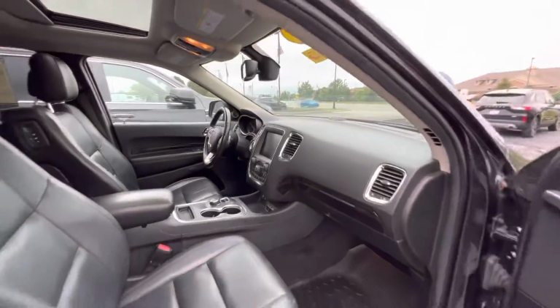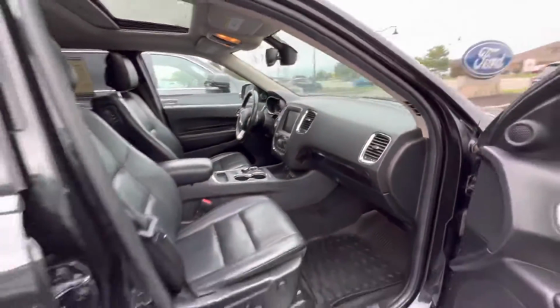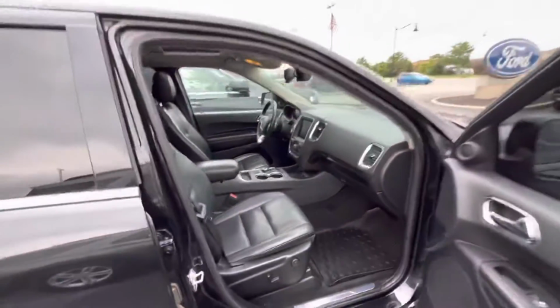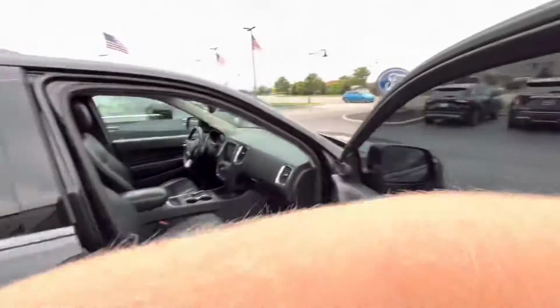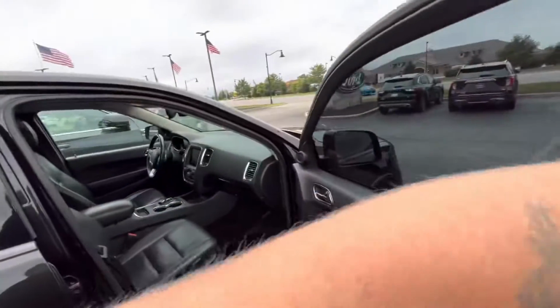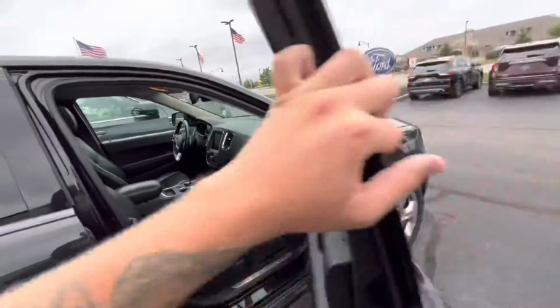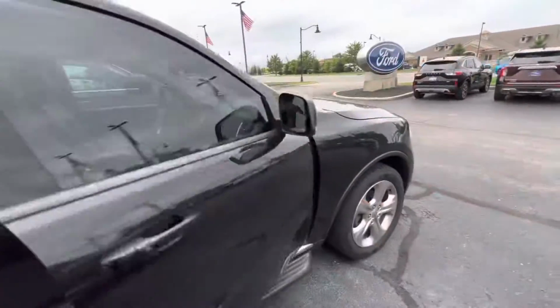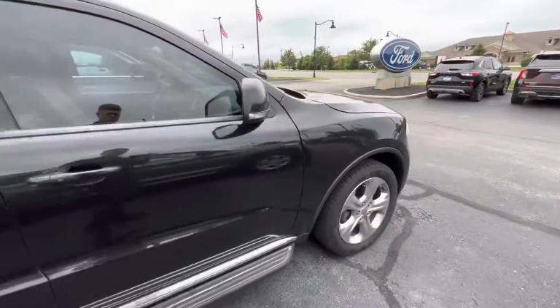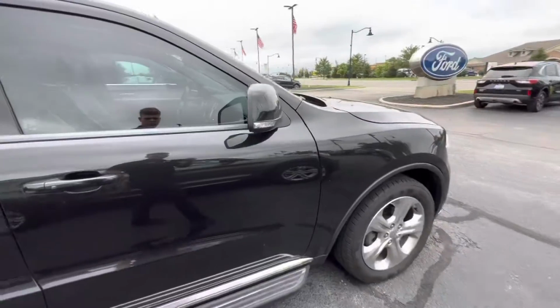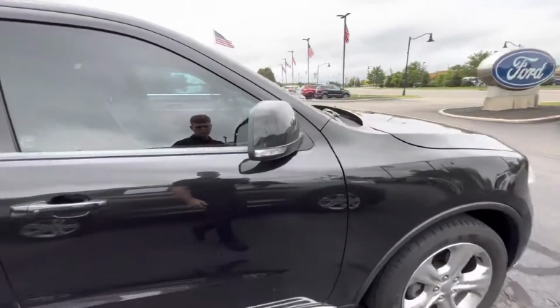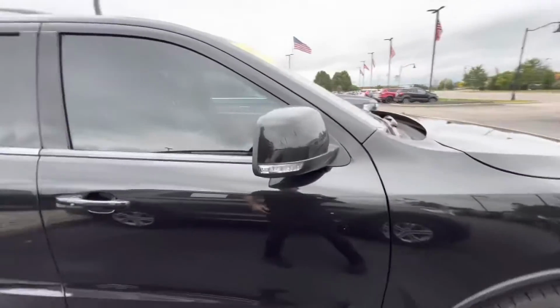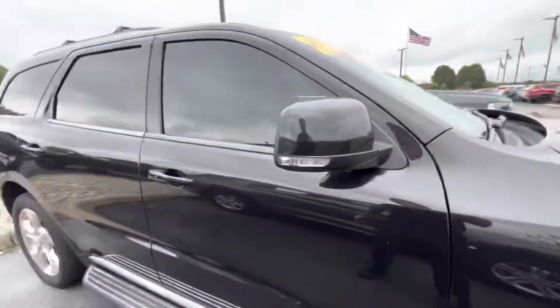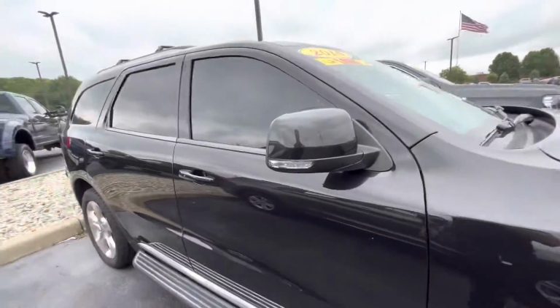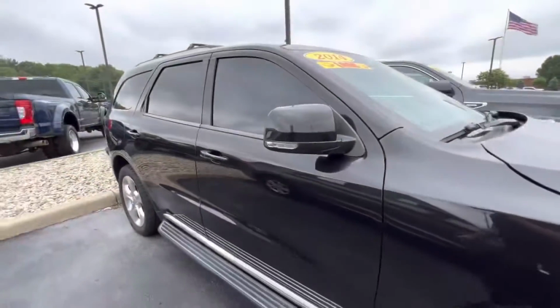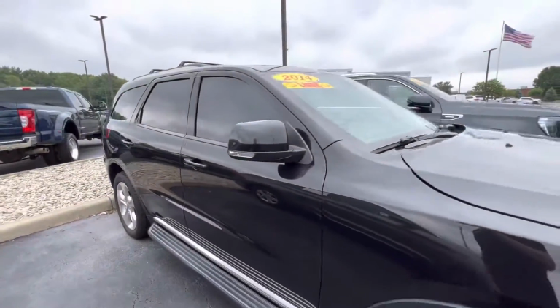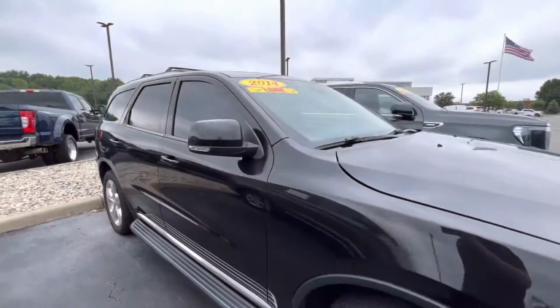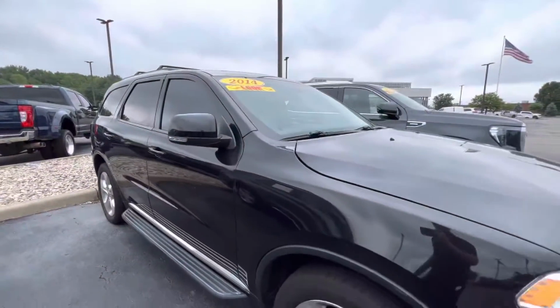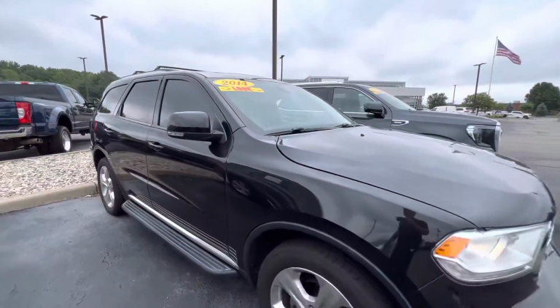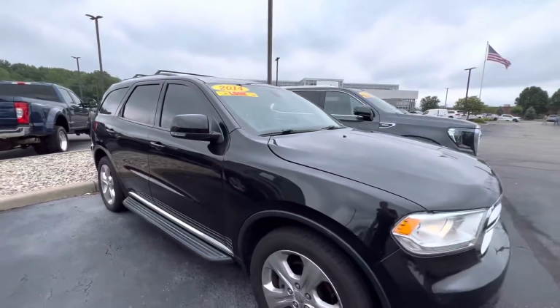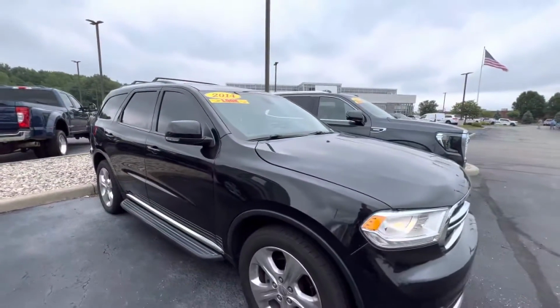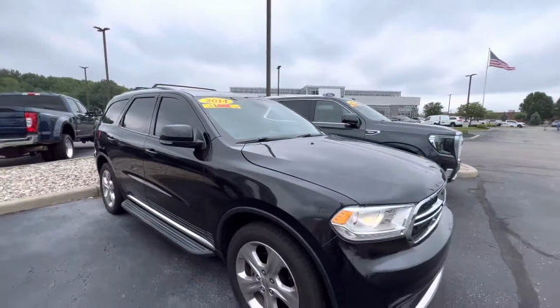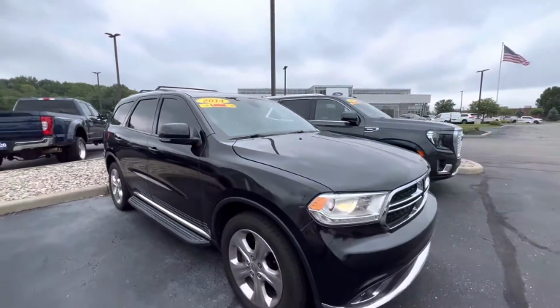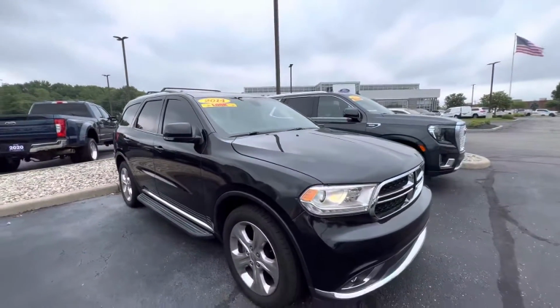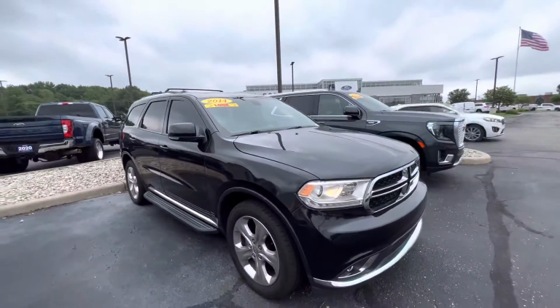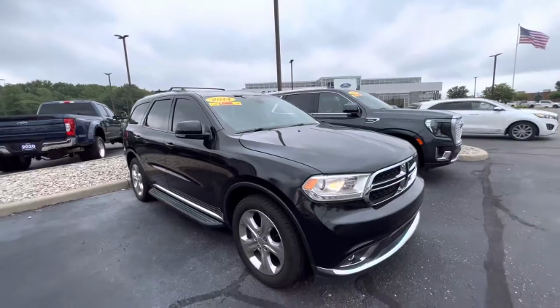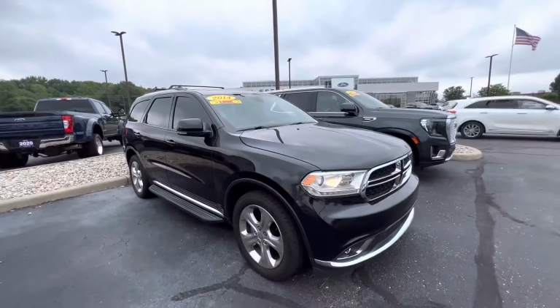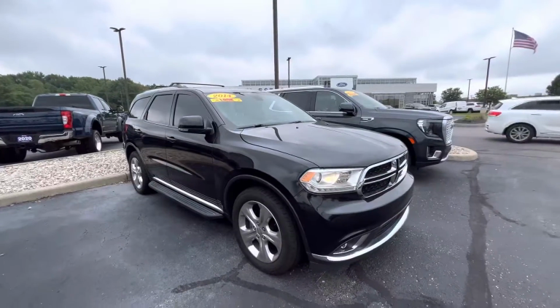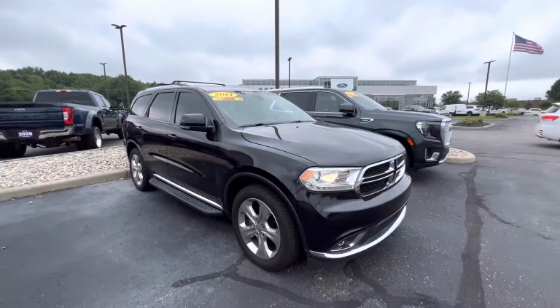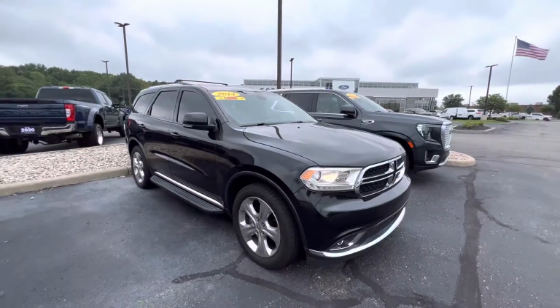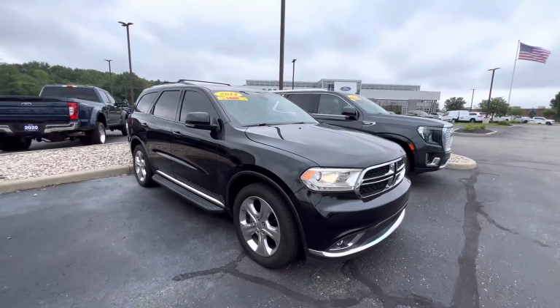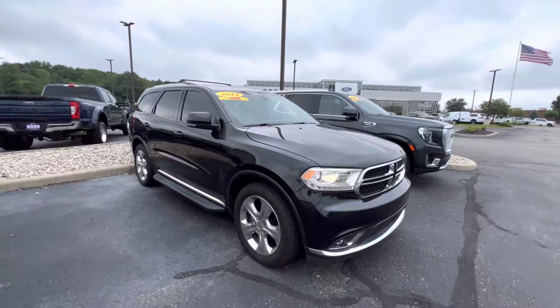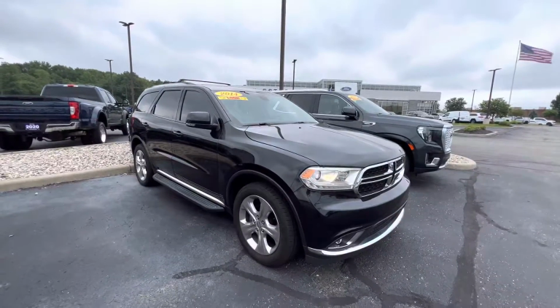Again, this is the 2014 Durango Limited with 186,000 miles. If you have any further questions you can reach me at 317-852-2231.